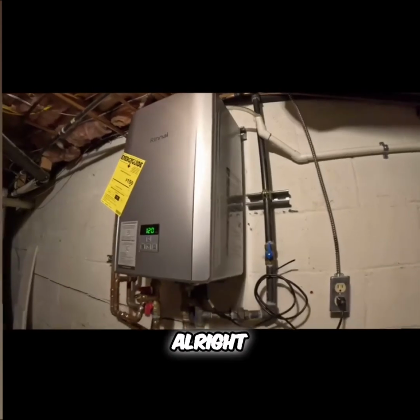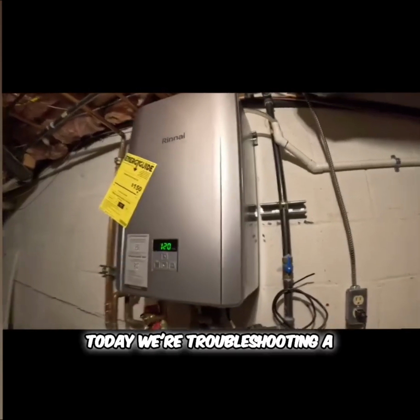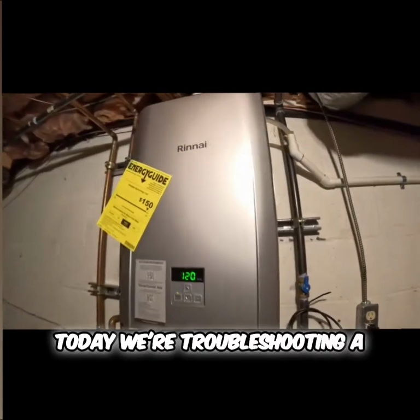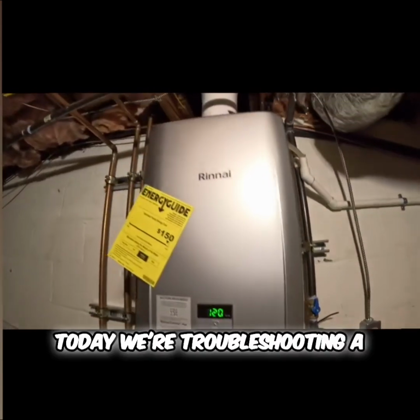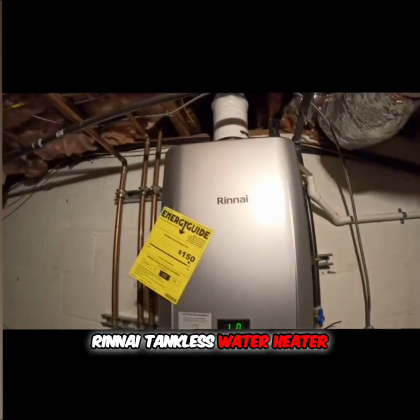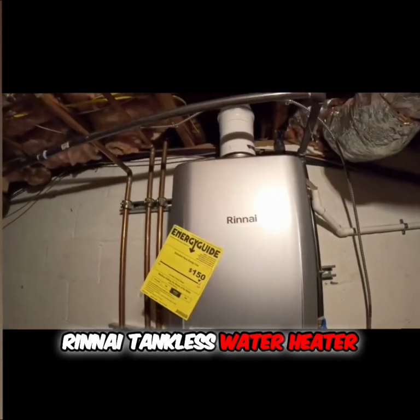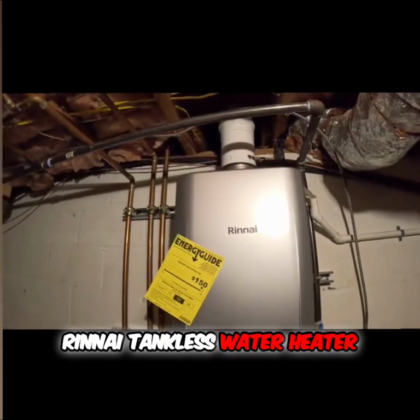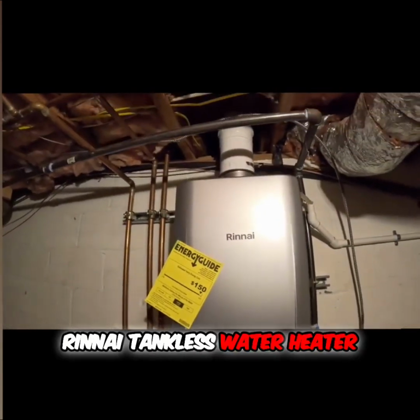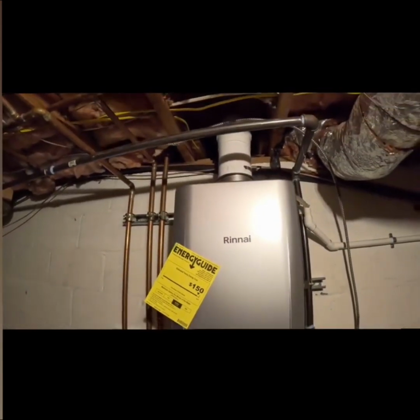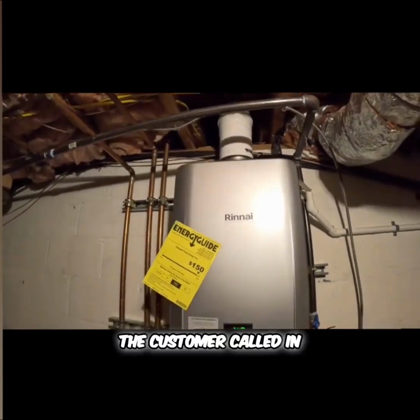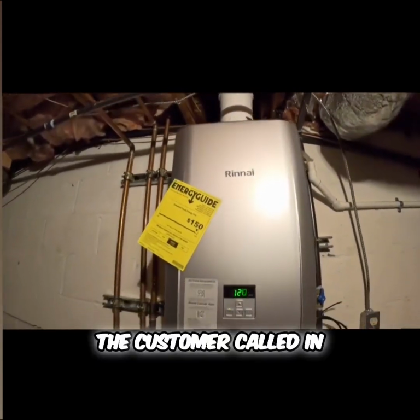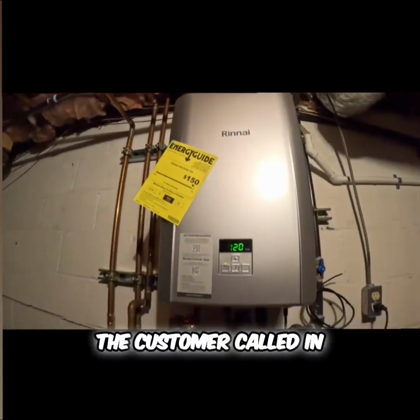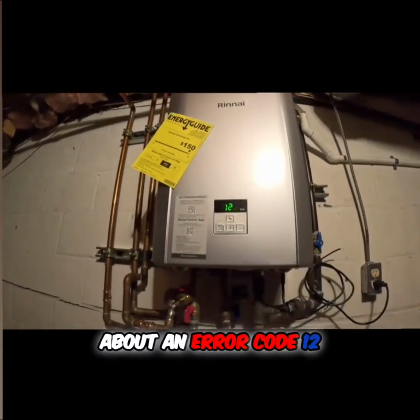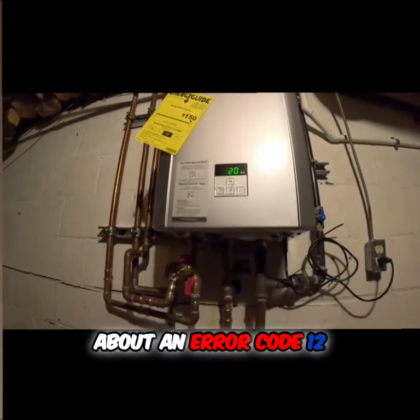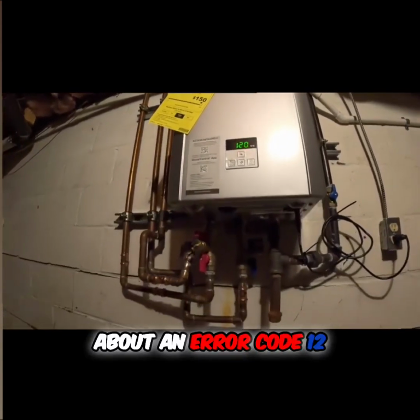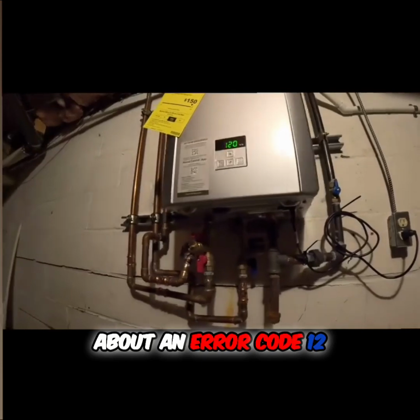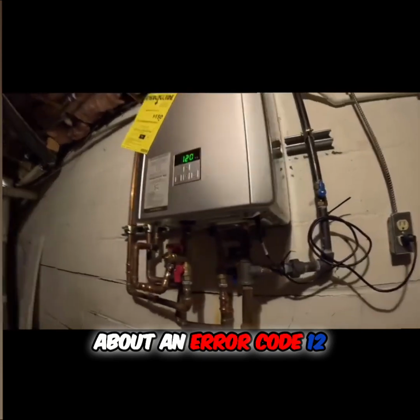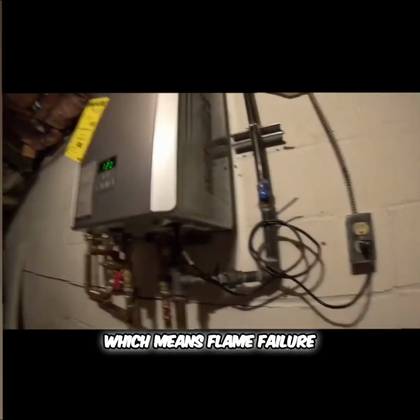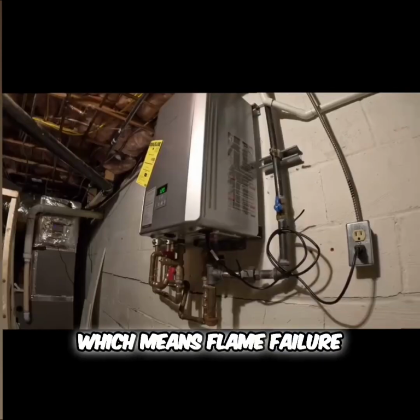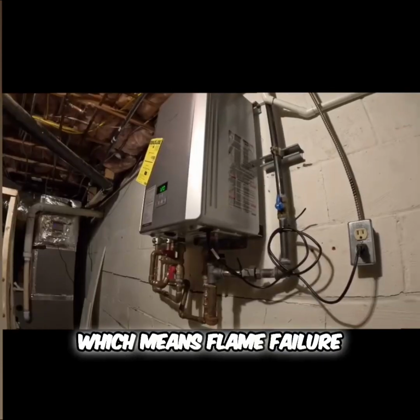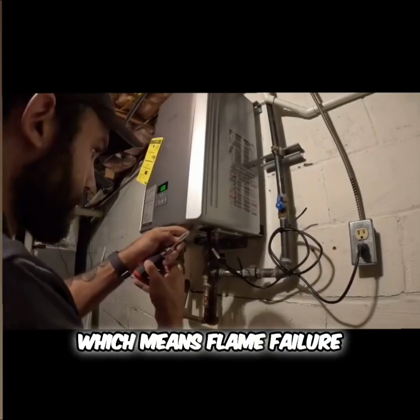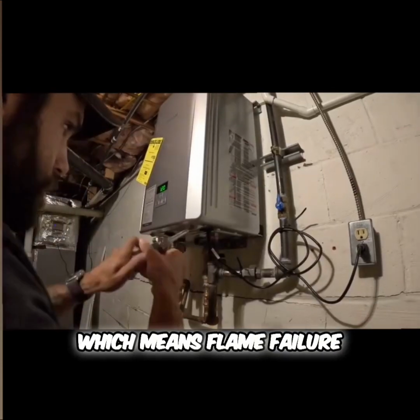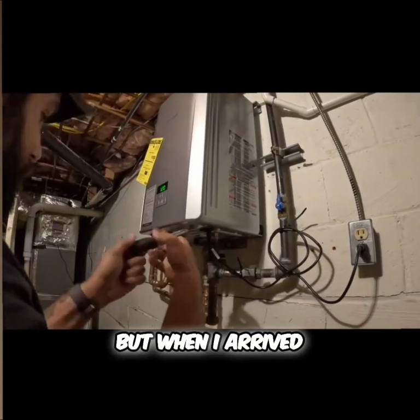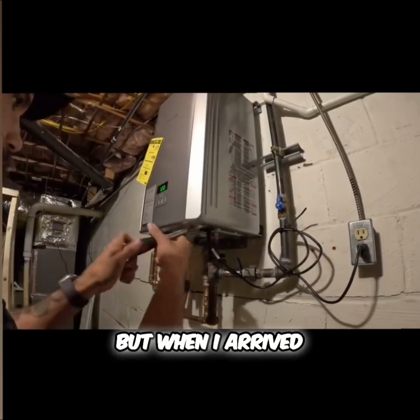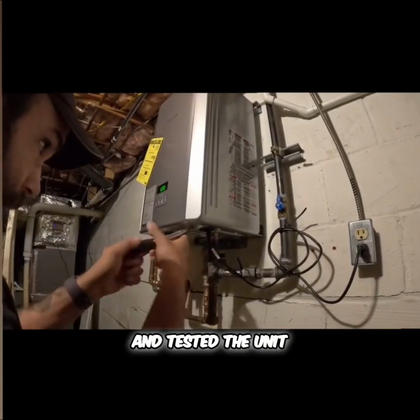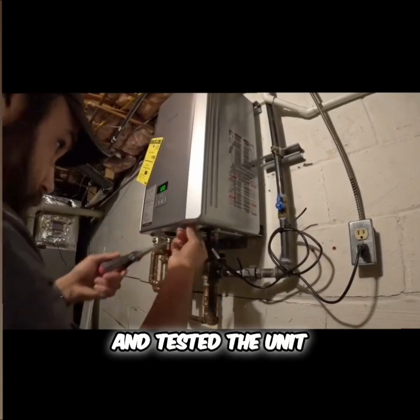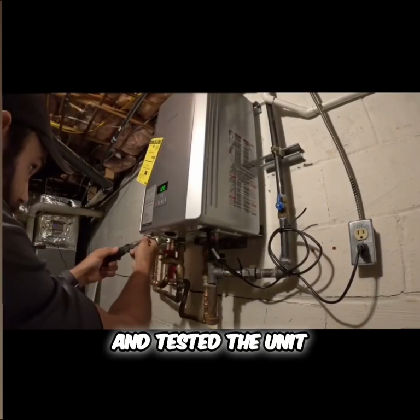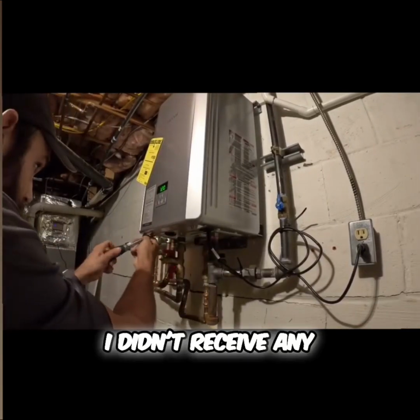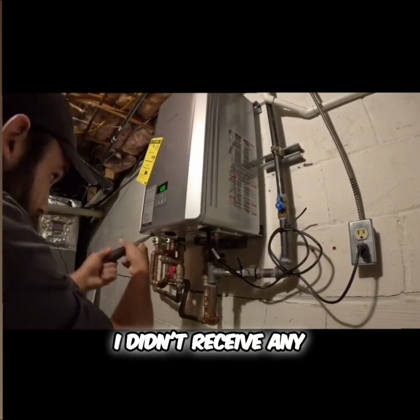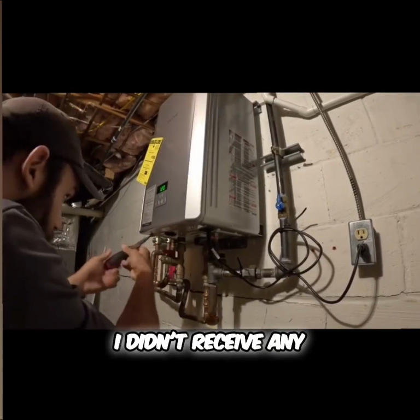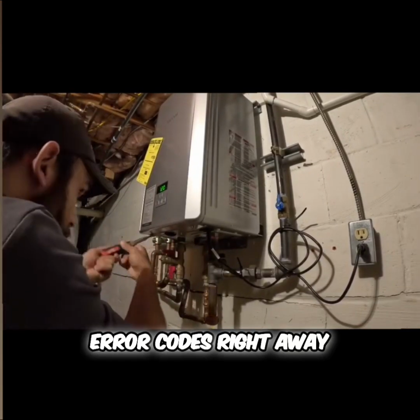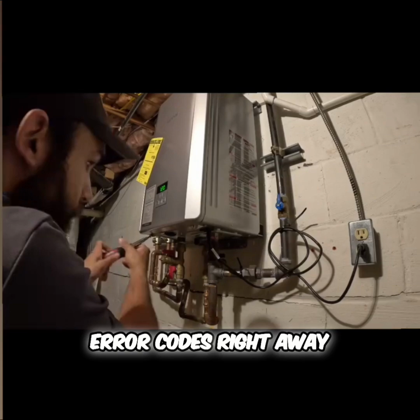Today we're troubleshooting a Rinnai tankless water heater. The customer called in about an error code 12, which means flame failure, but when I arrived and tested the unit, I didn't receive any error codes right away.